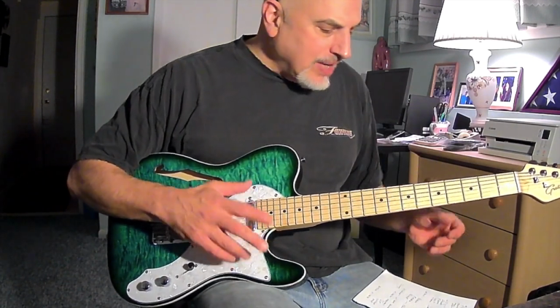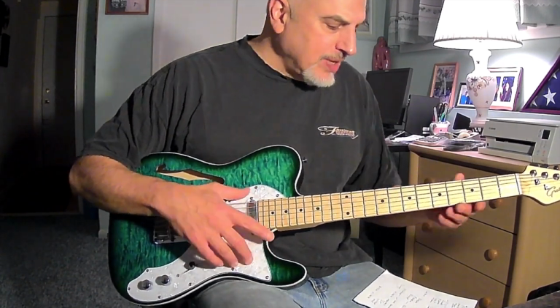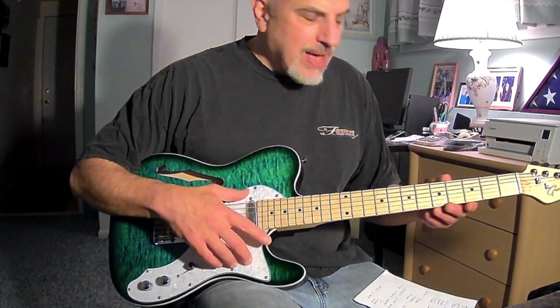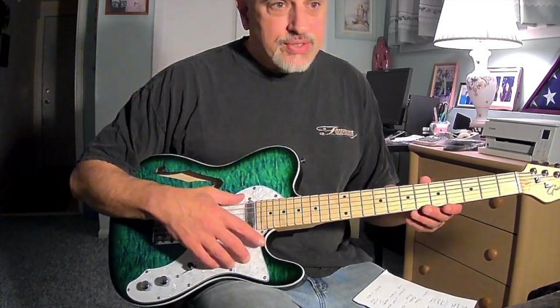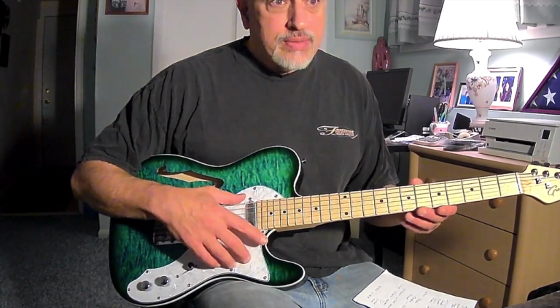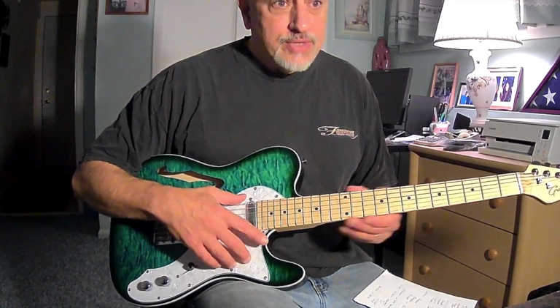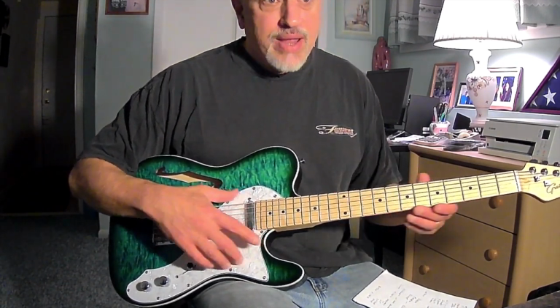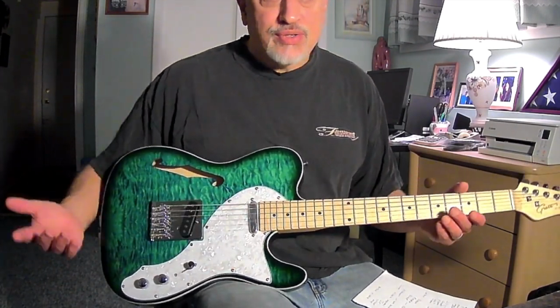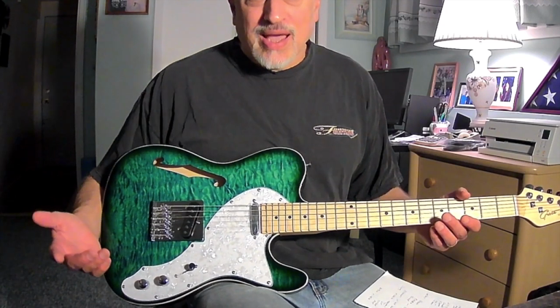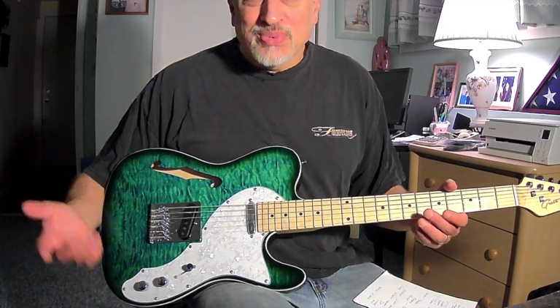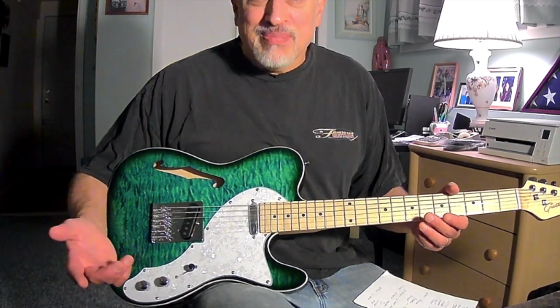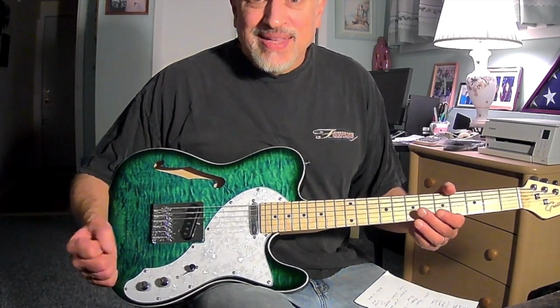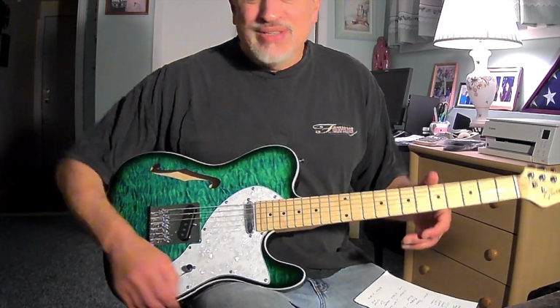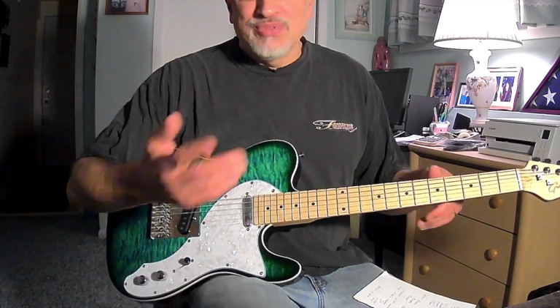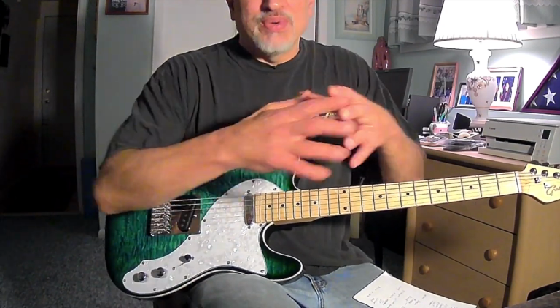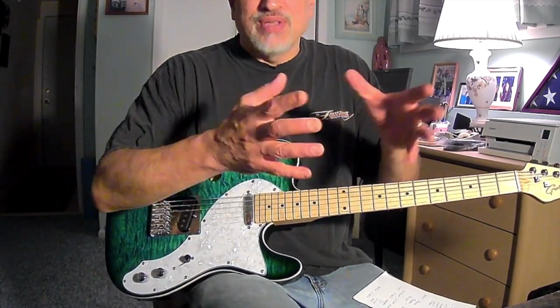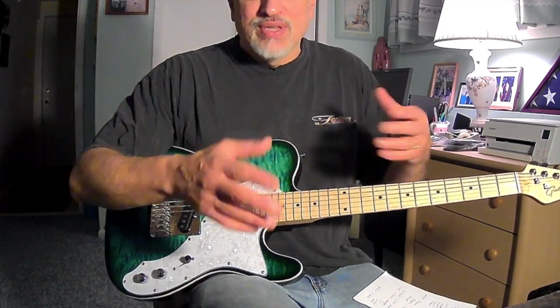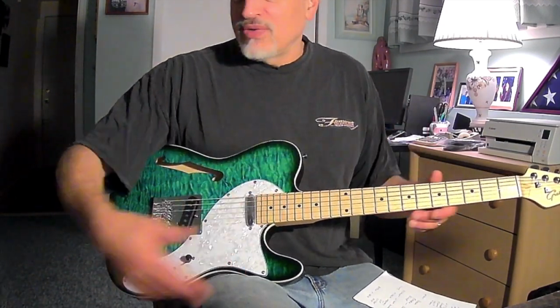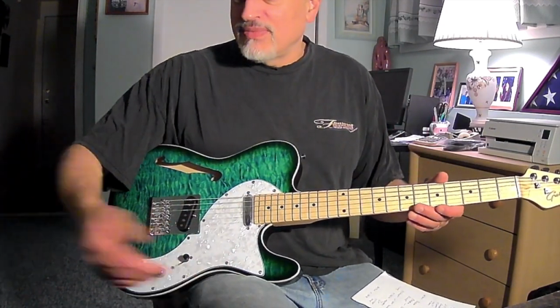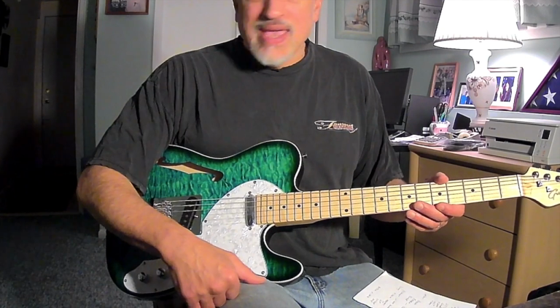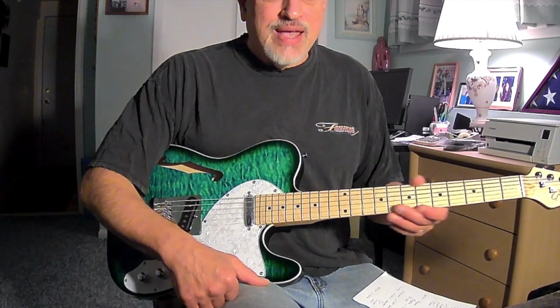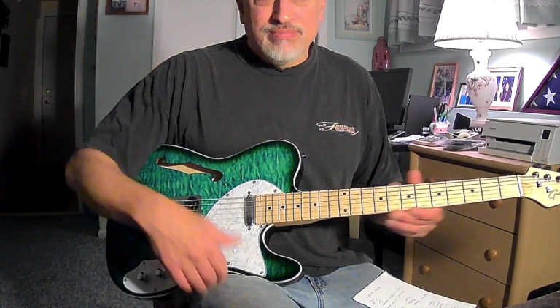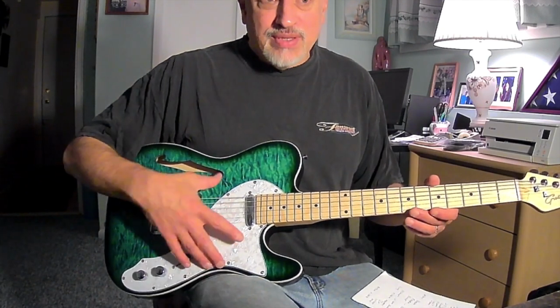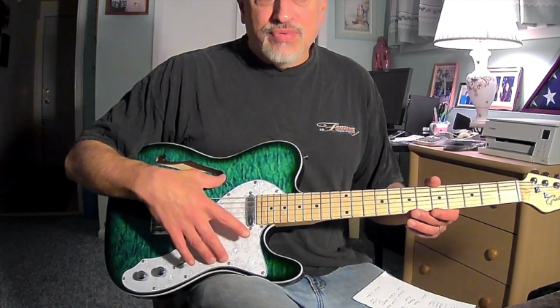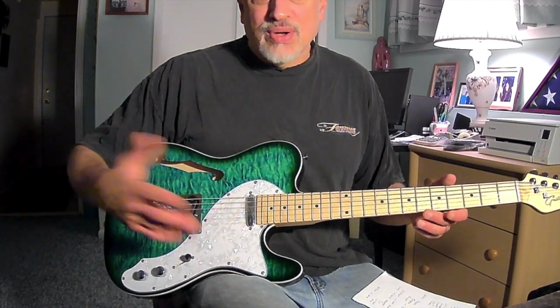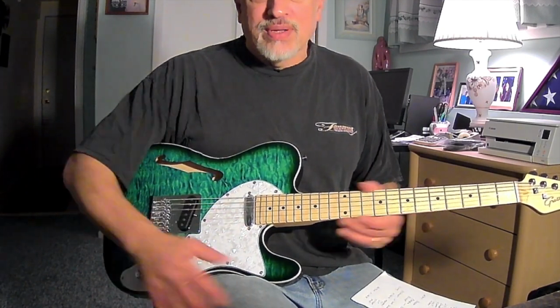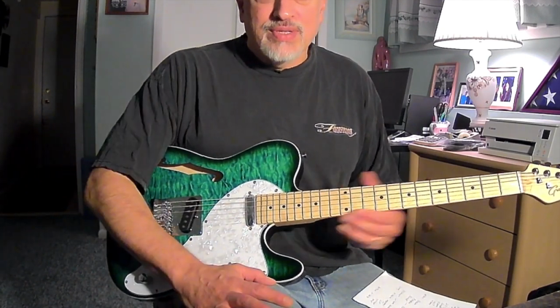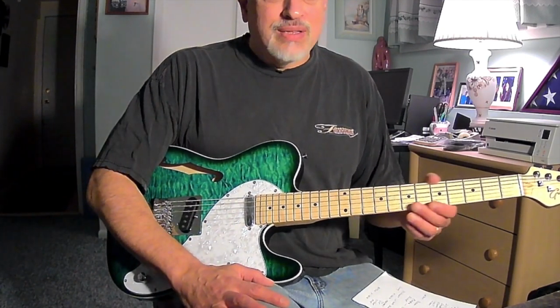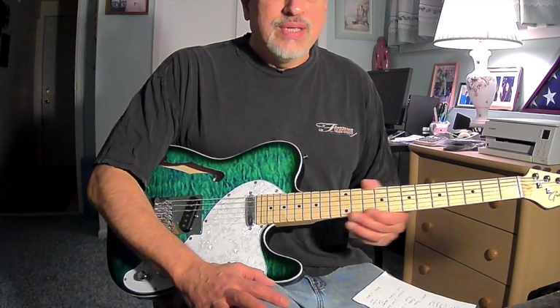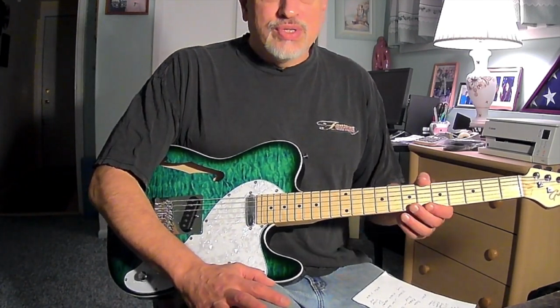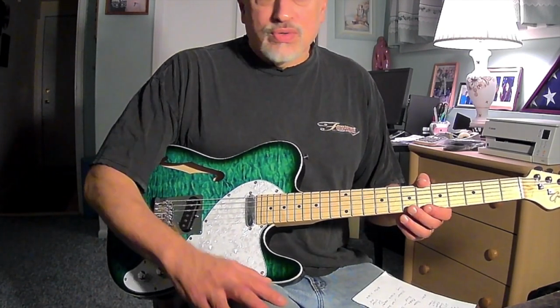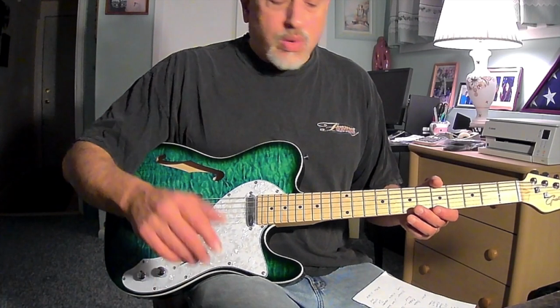The nice thing about this guitar this time around is it actually got shipped with a gig bag — it's a flimsy one, one of these dust cover deals. But at least it covers the guitar if you want to give it to your child or use it to store or whatever.